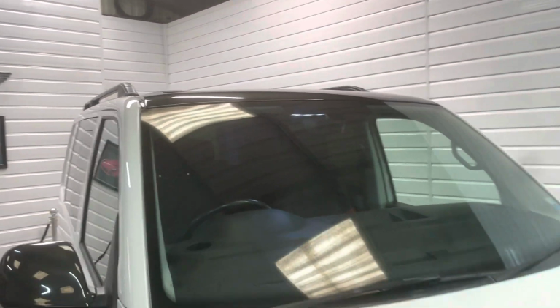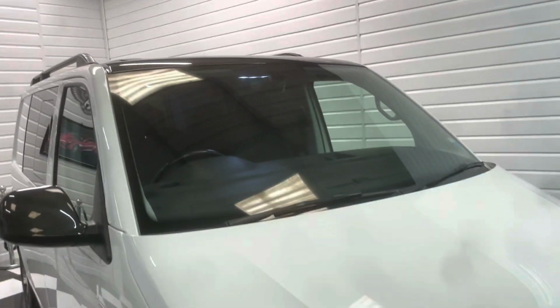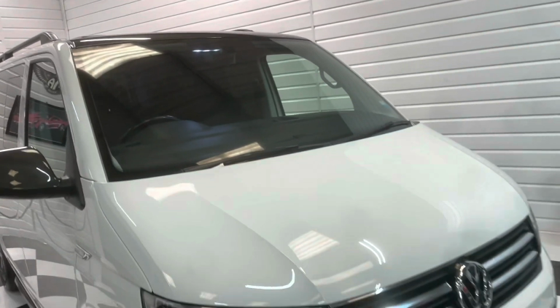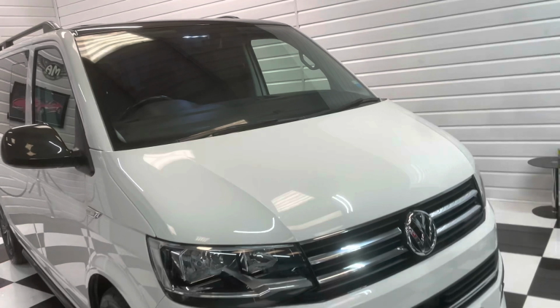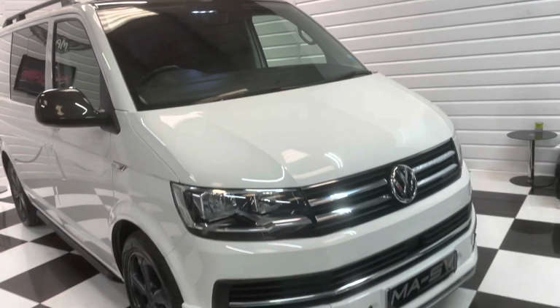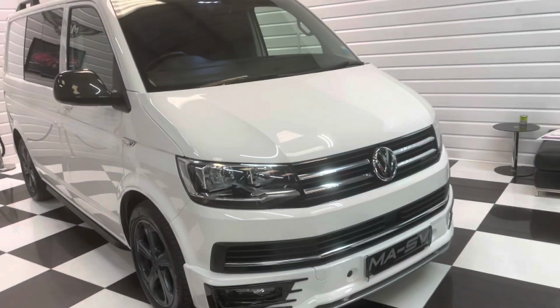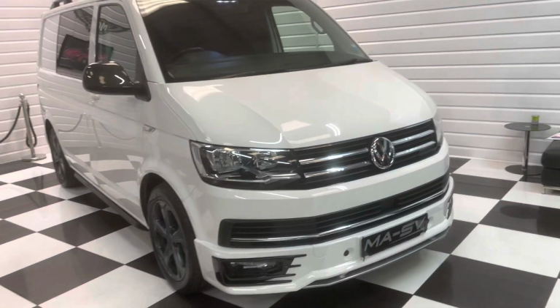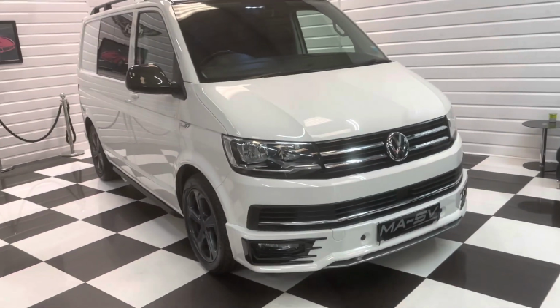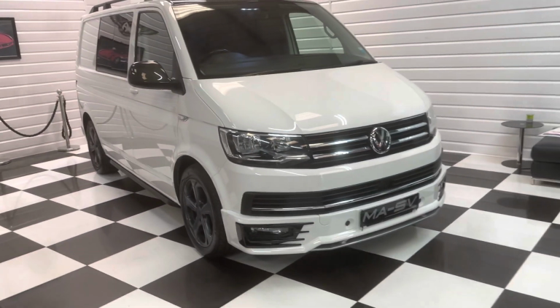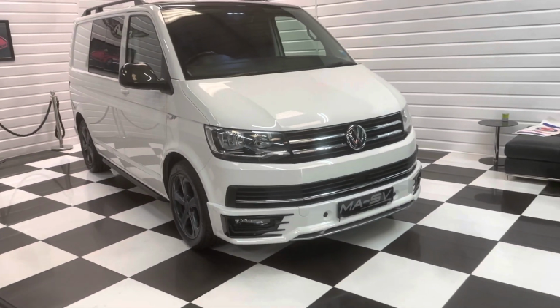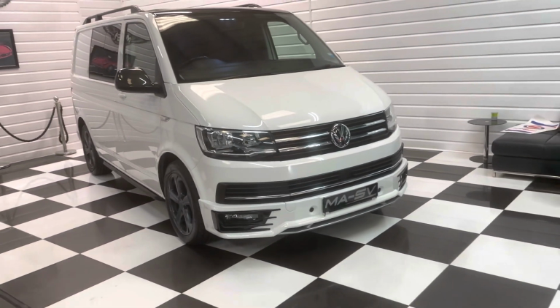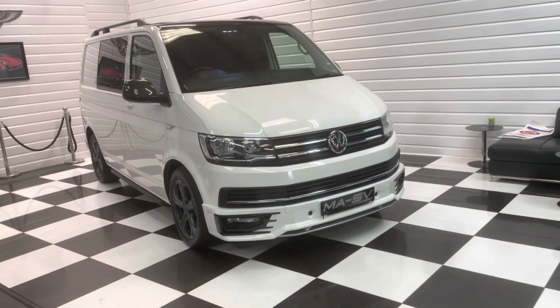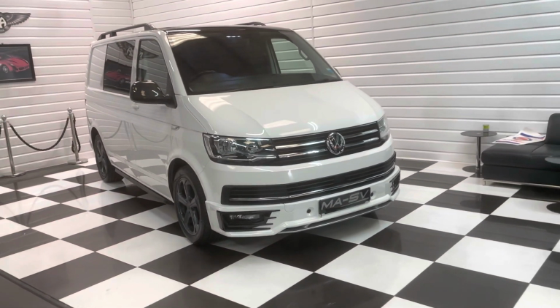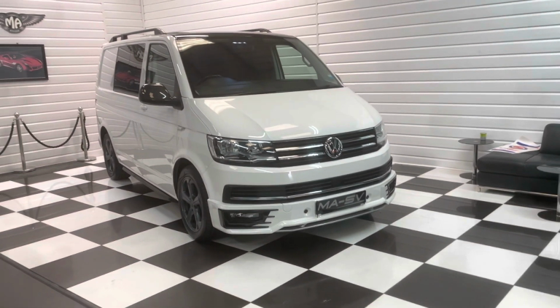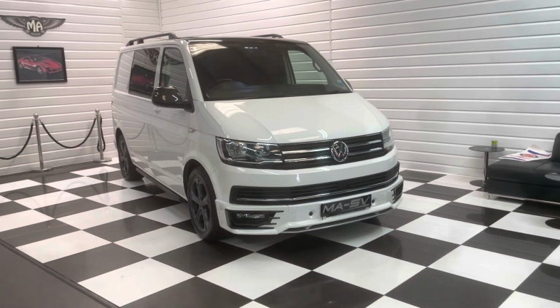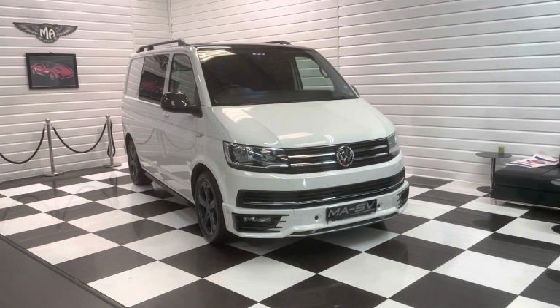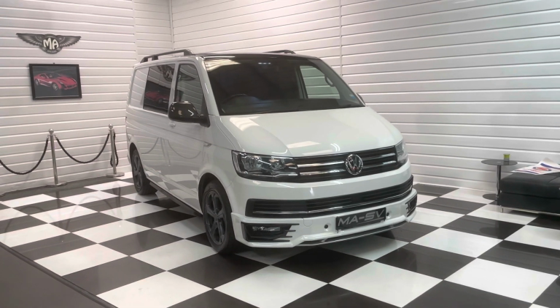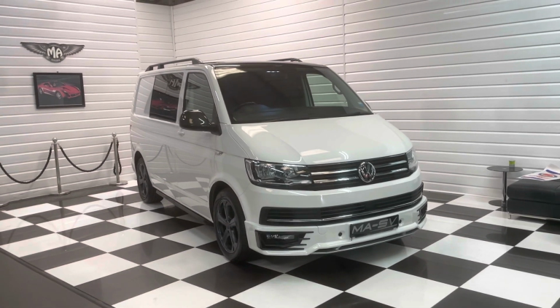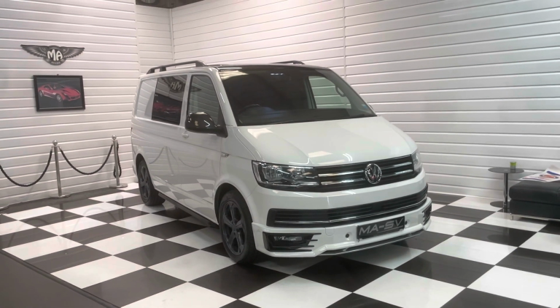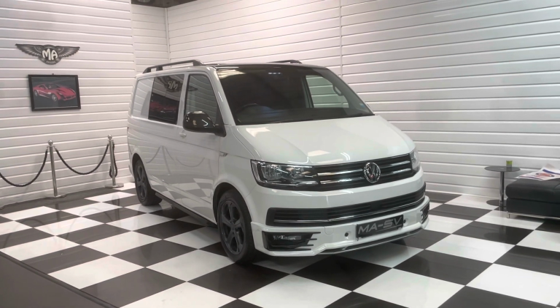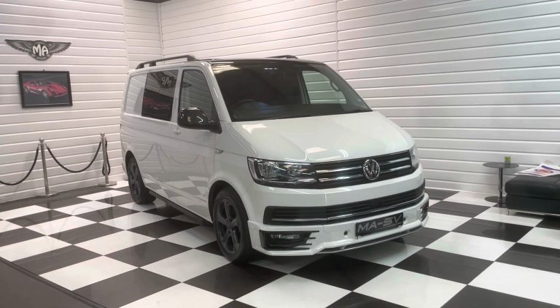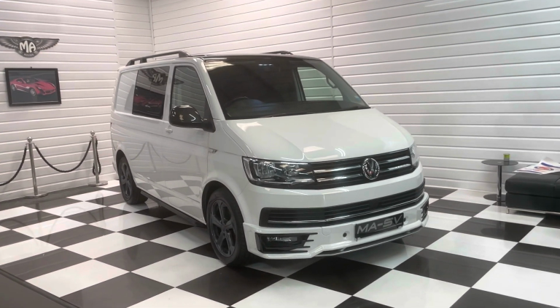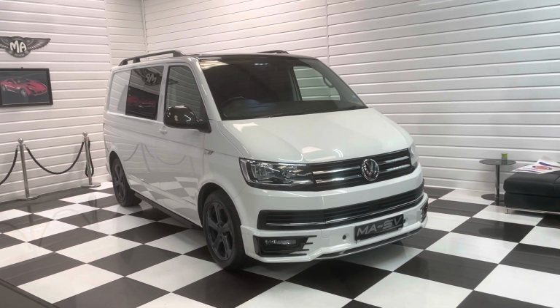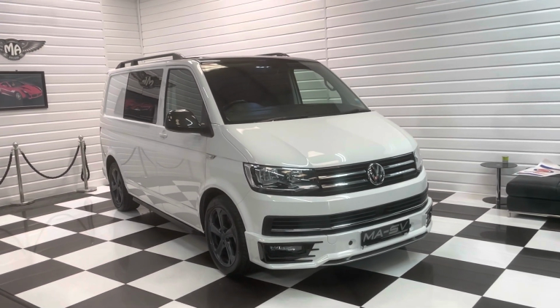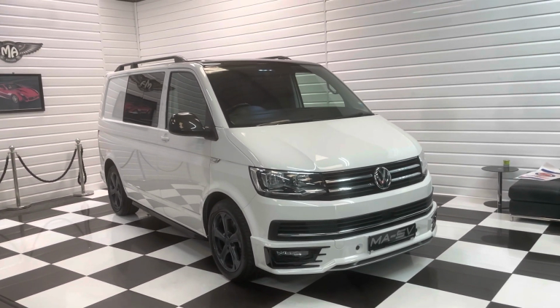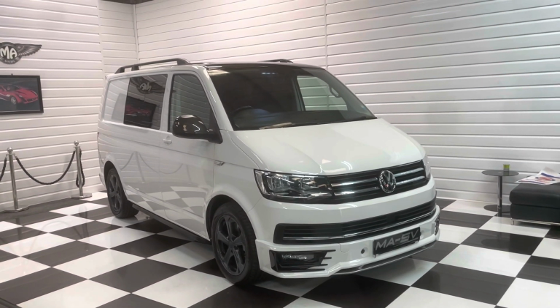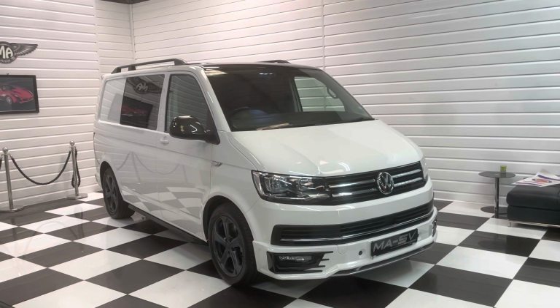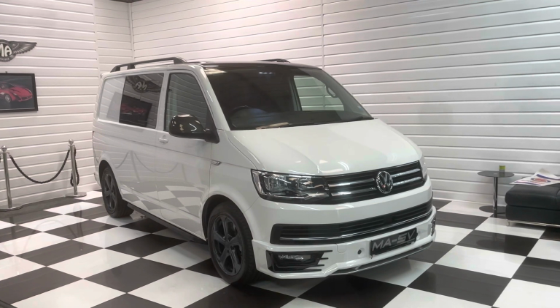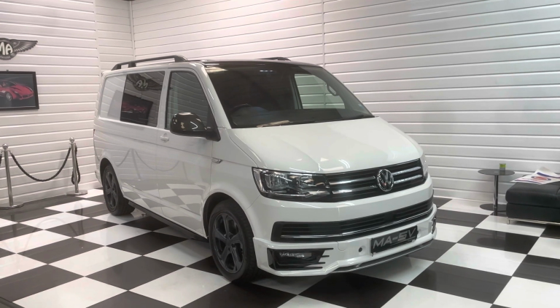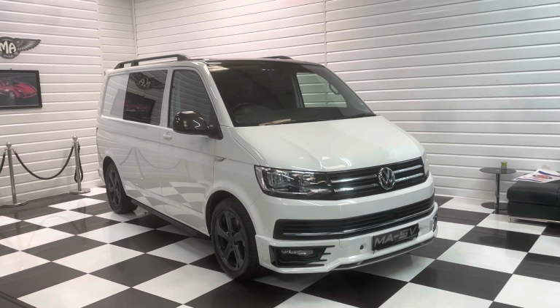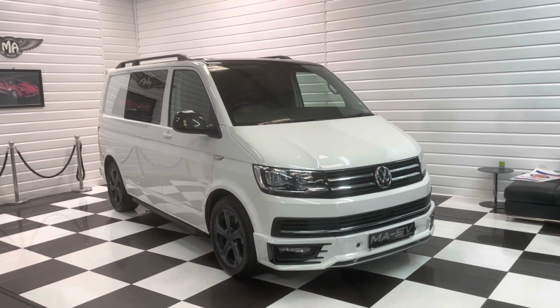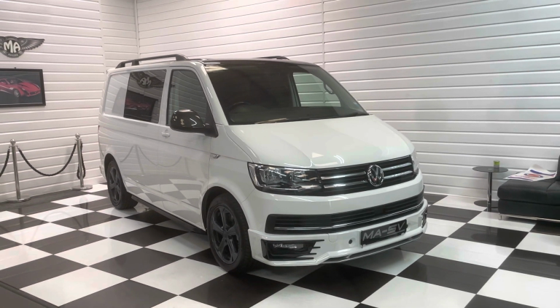So overall, lovely full service history. Genuine Sportline DSG with a few factory extras. And as mentioned, if you want to carpet line it, add 20-inch wheels, or do any other styling bits, we can do those for you at an additional cost.